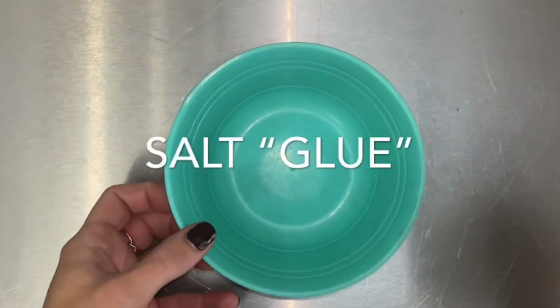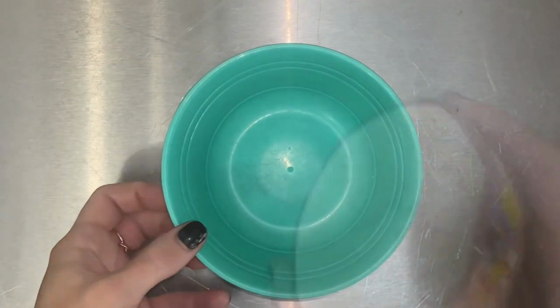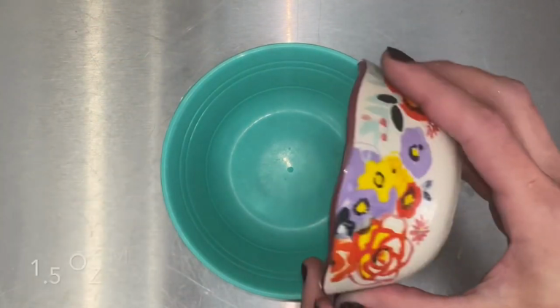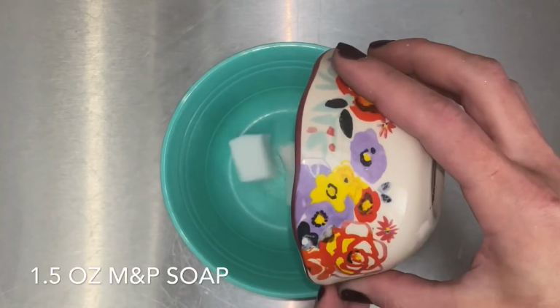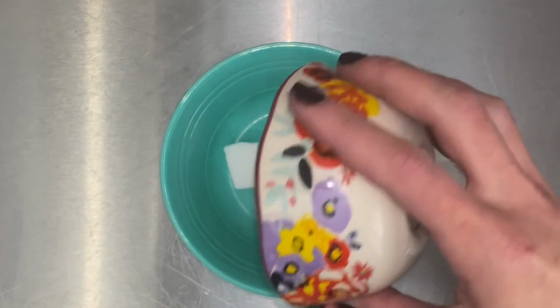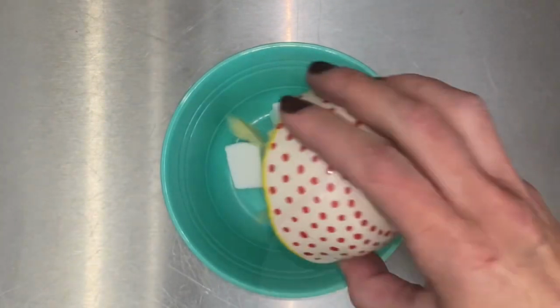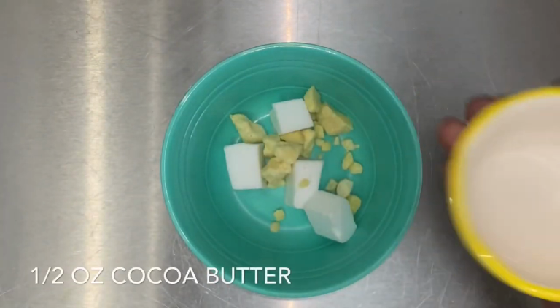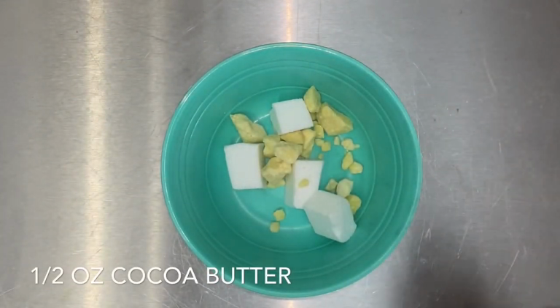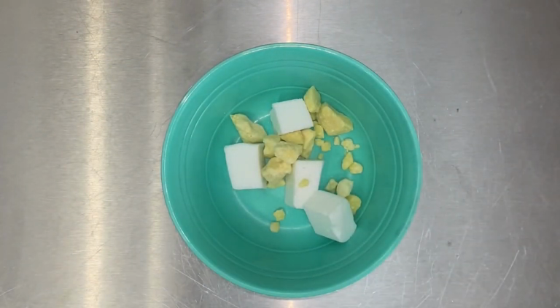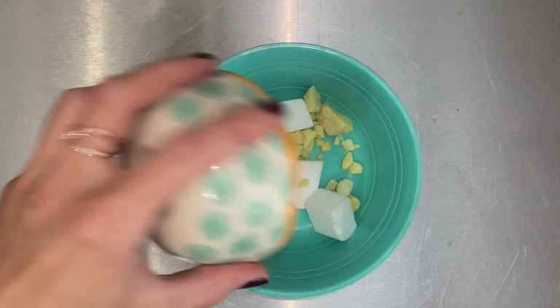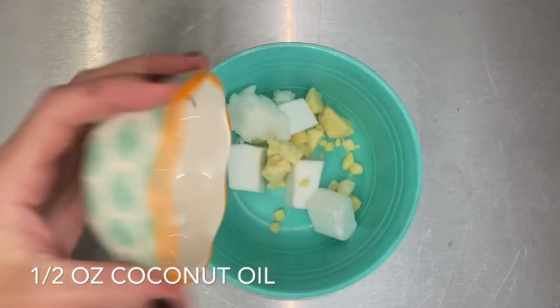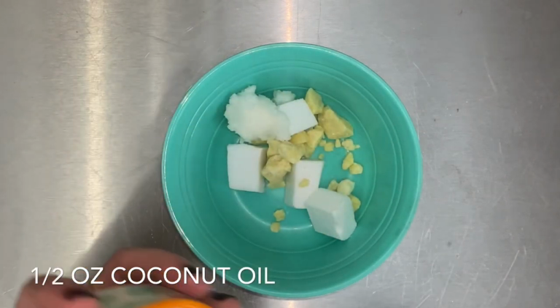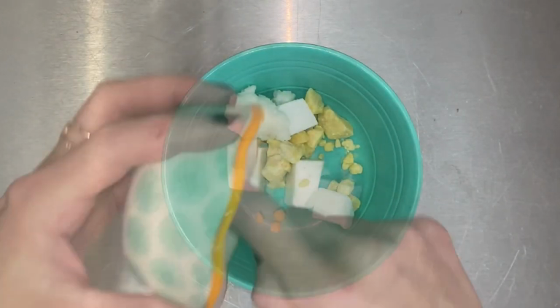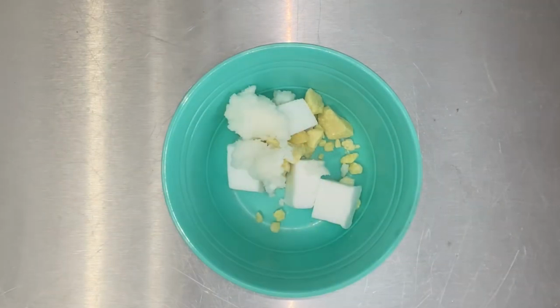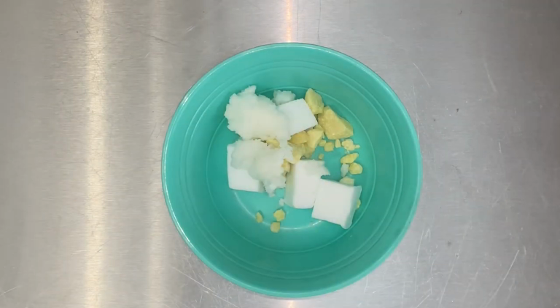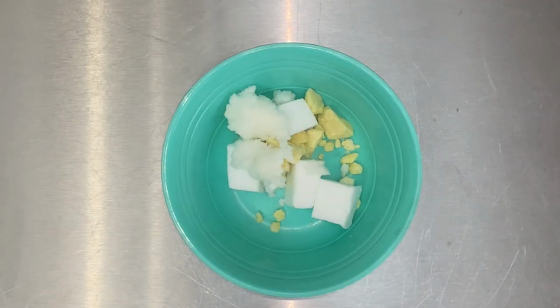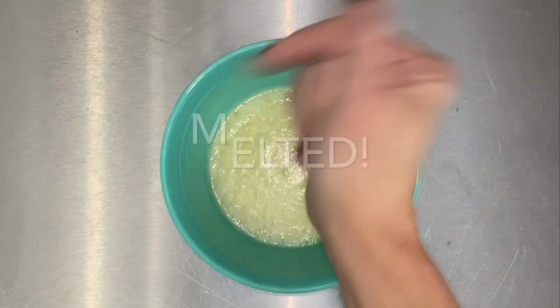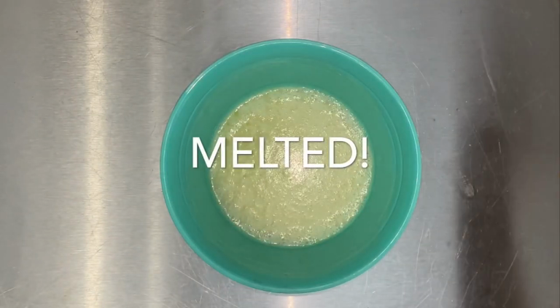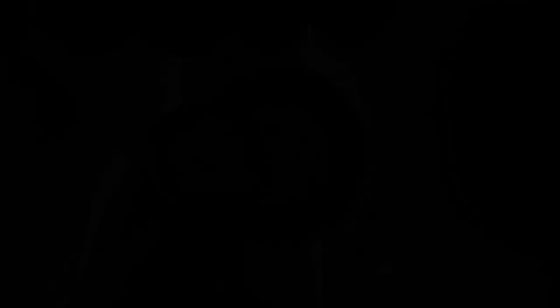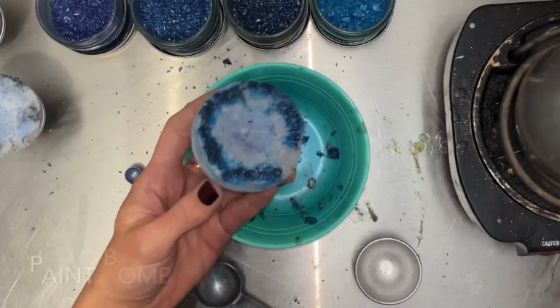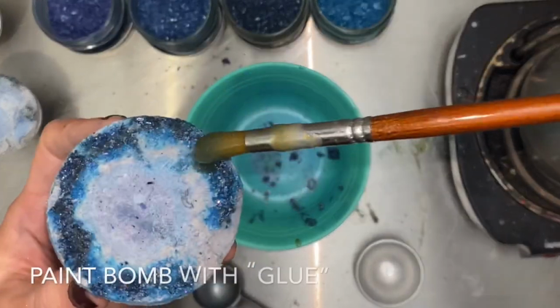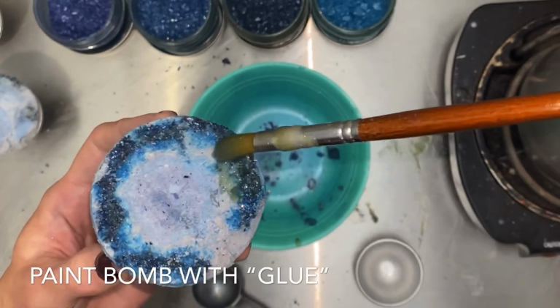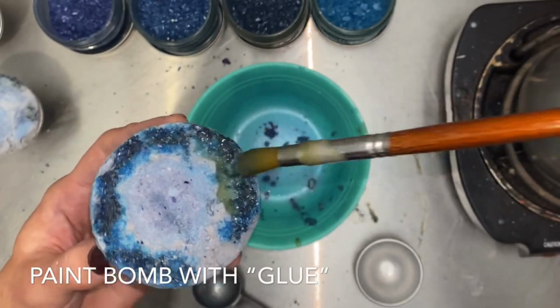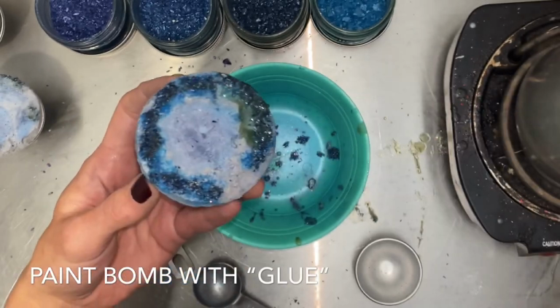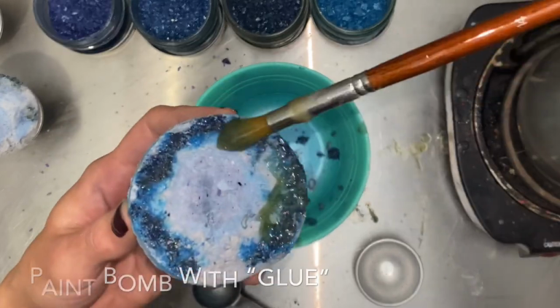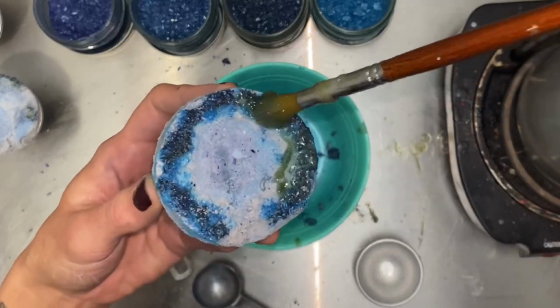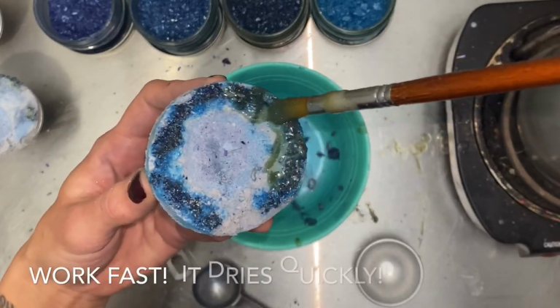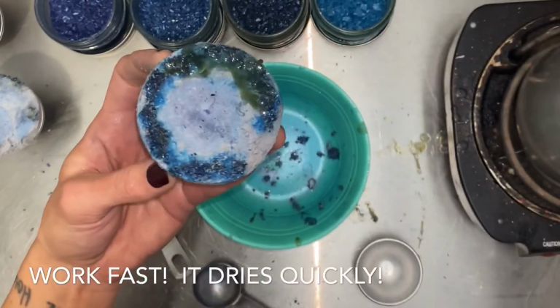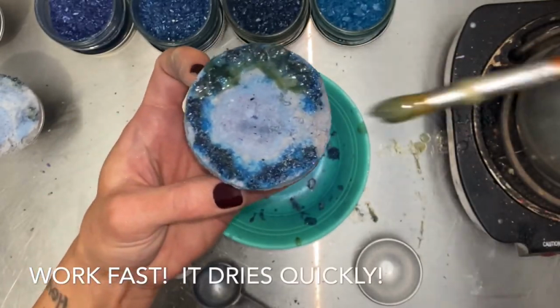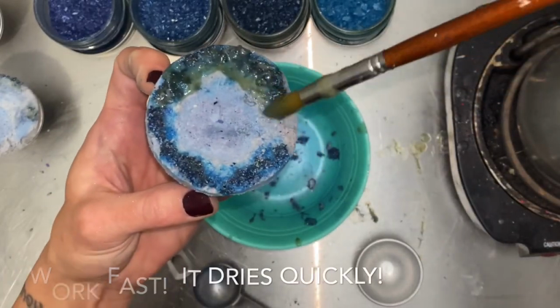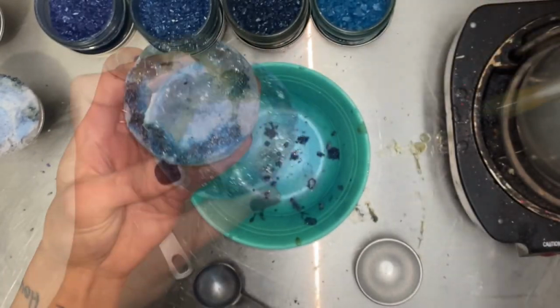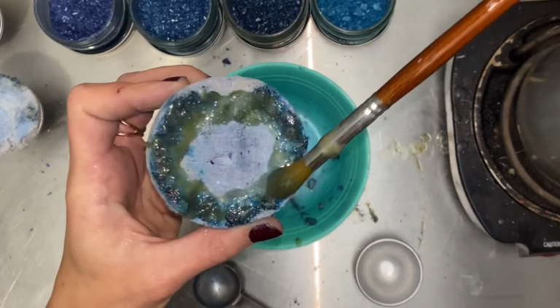This is the glue to hold the salts in place. Your salts aren't going anywhere with this glue. However, it does dry super quick, so I suggest using a burner to keep it warm.